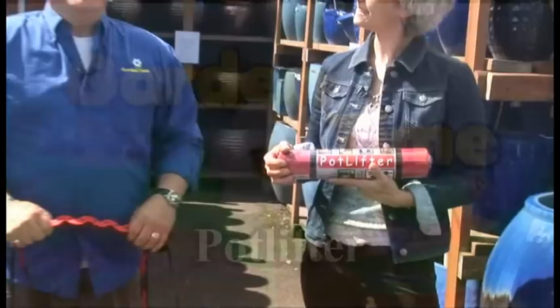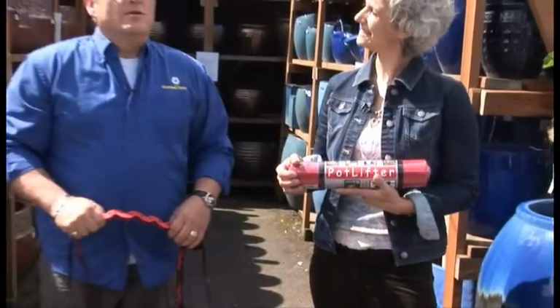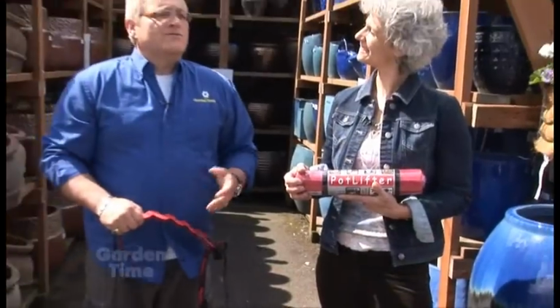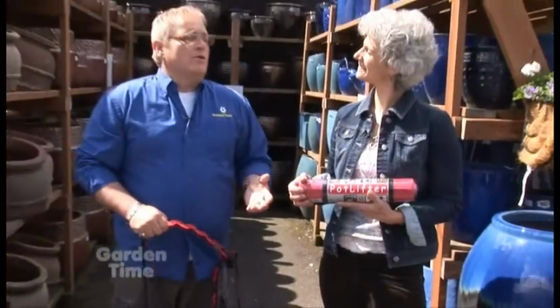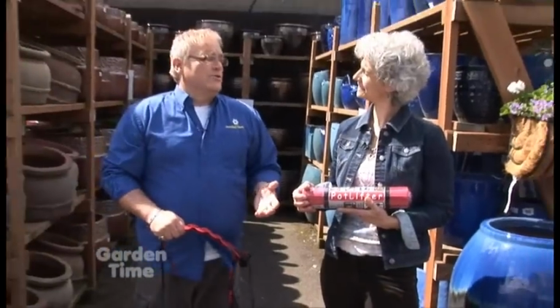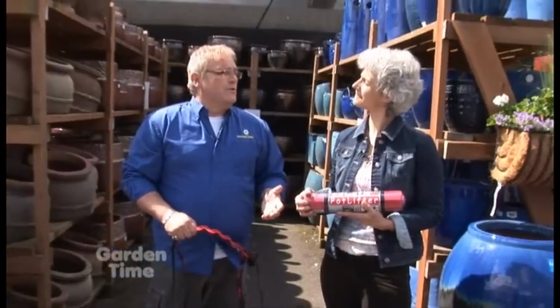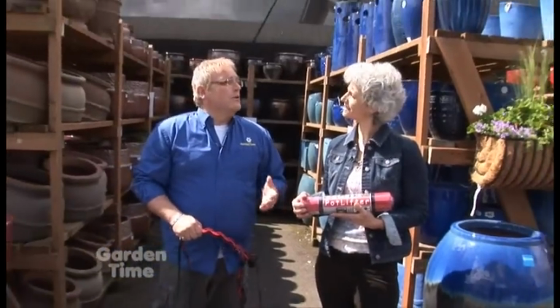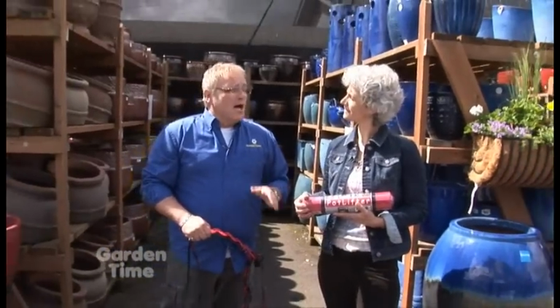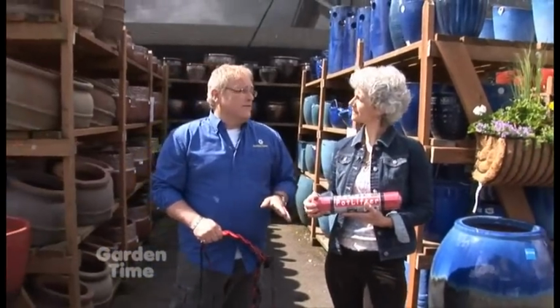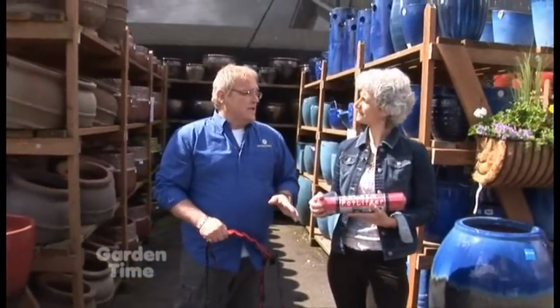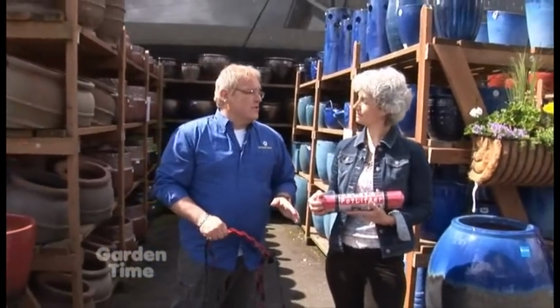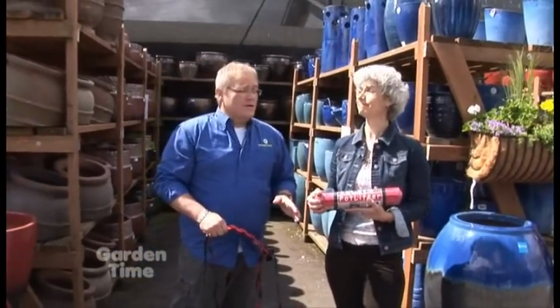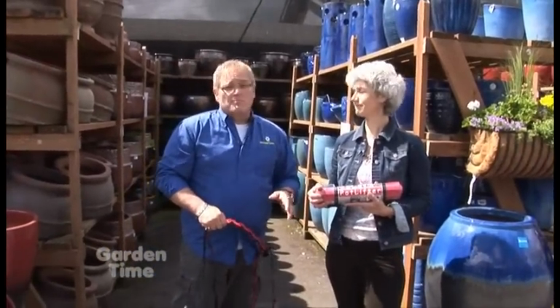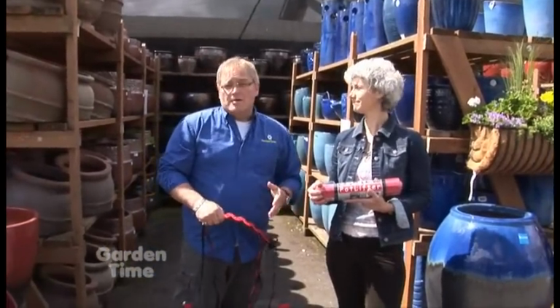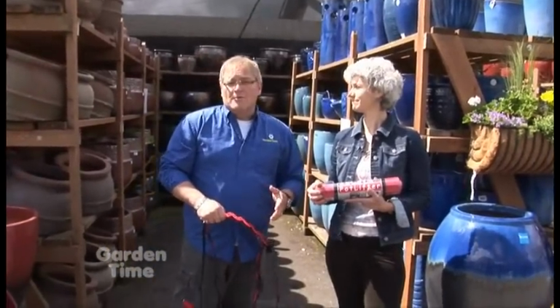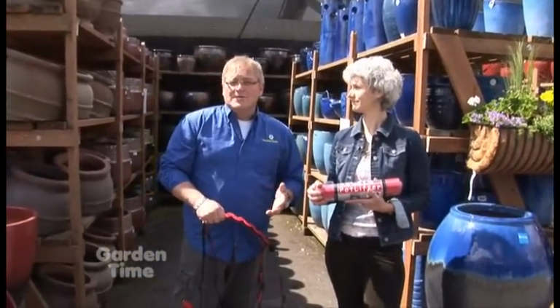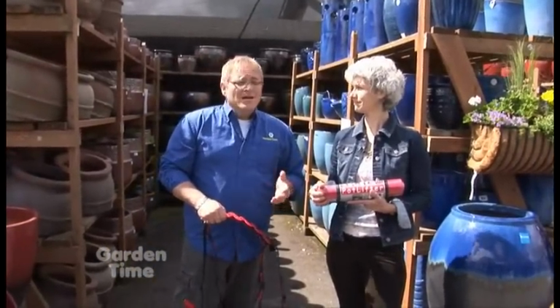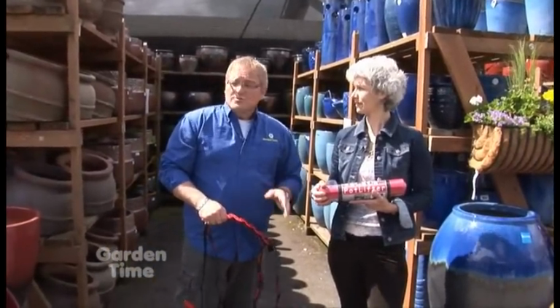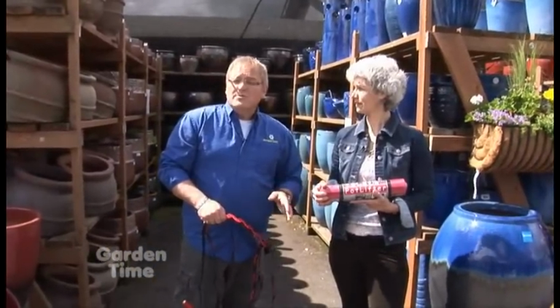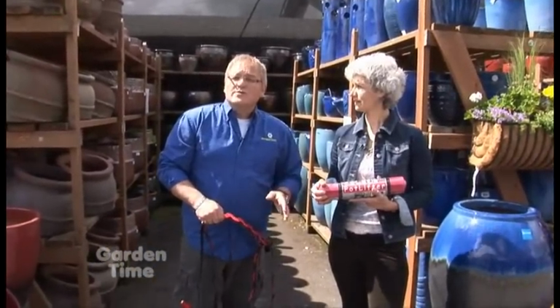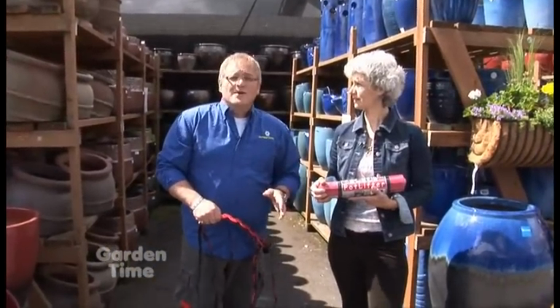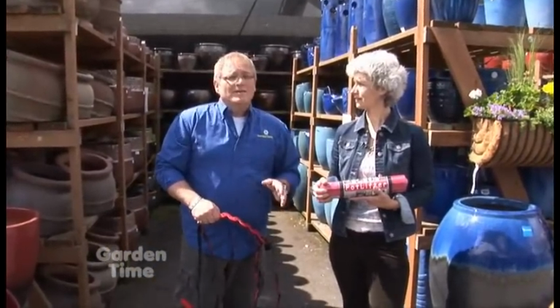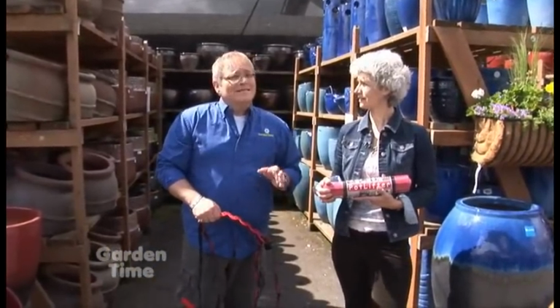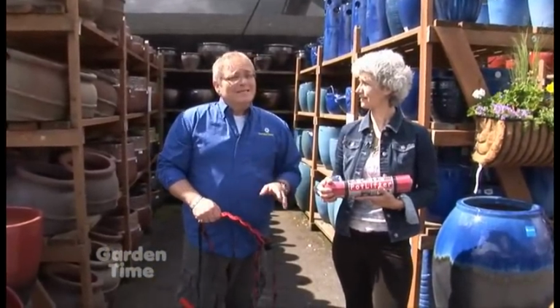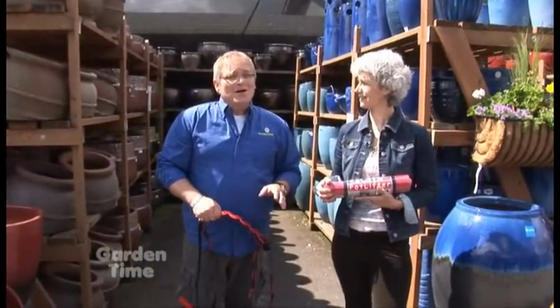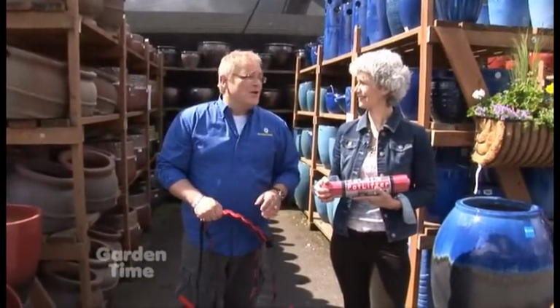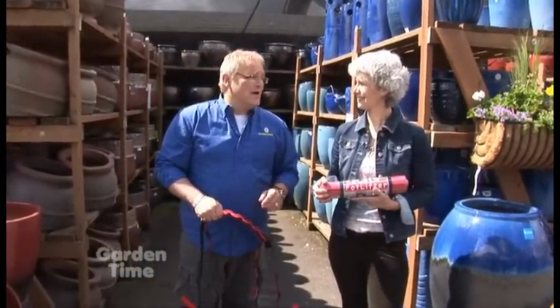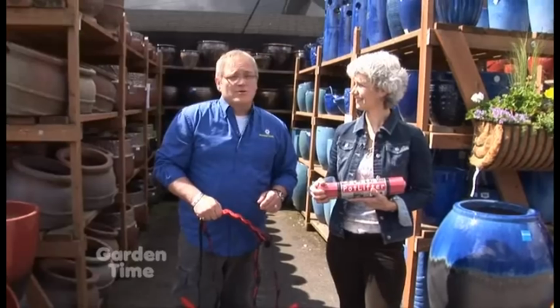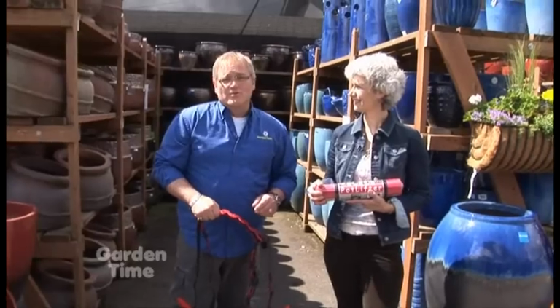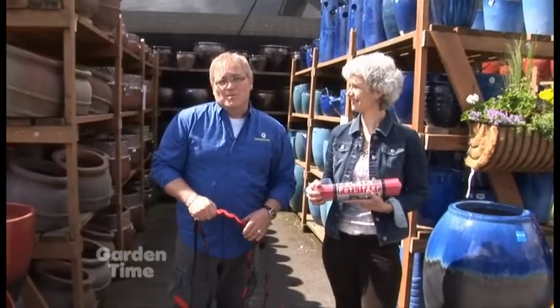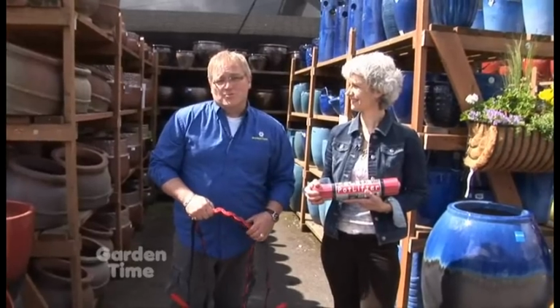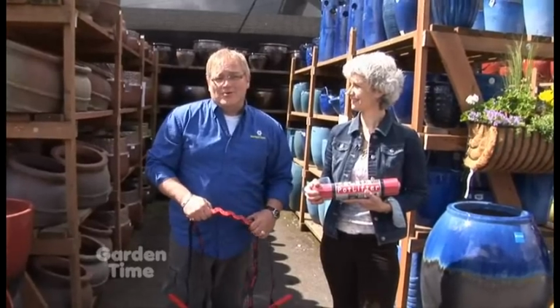In the last few years we do a lot of container gardening and pot combos, and it's really beautiful and fun, but it can get kind of hard on your back when you're moving those pots around.